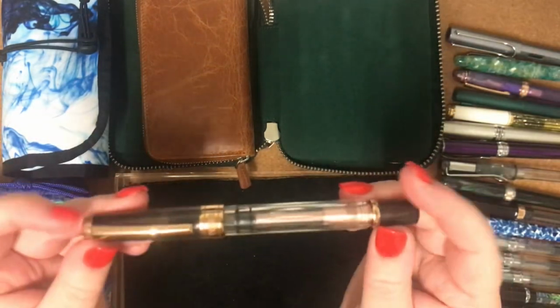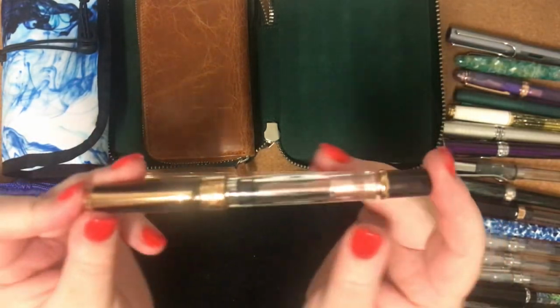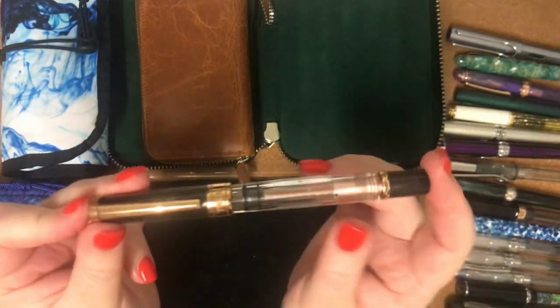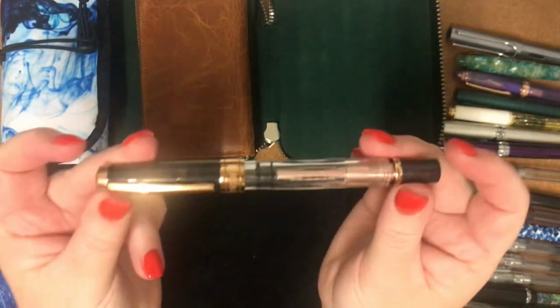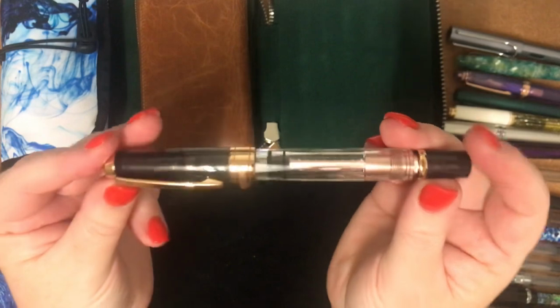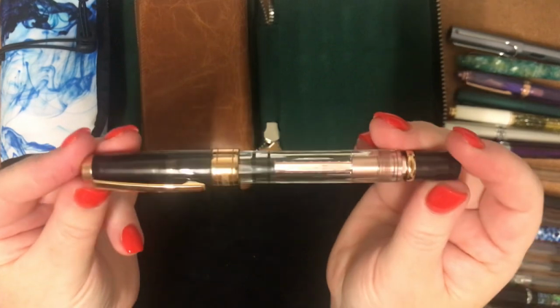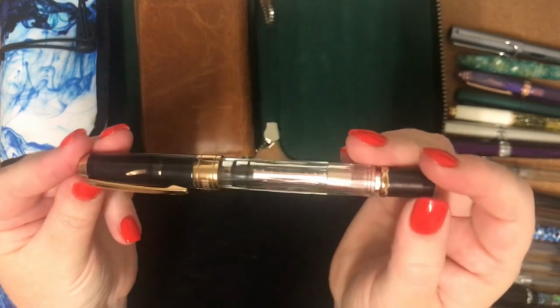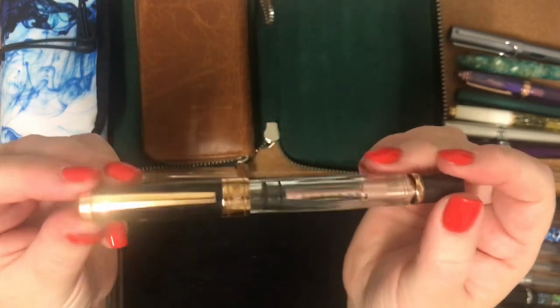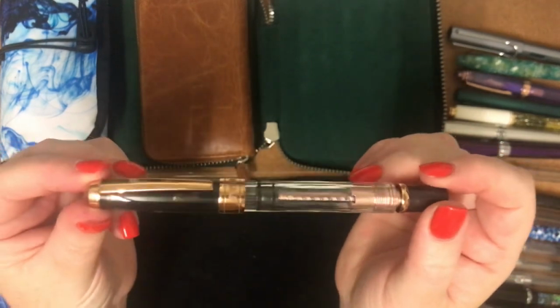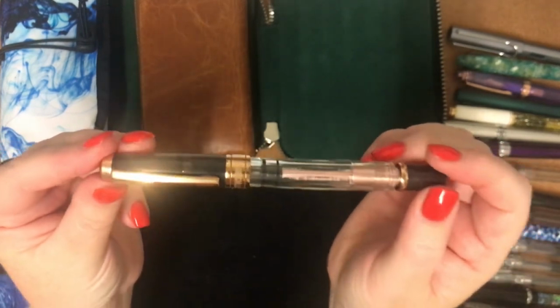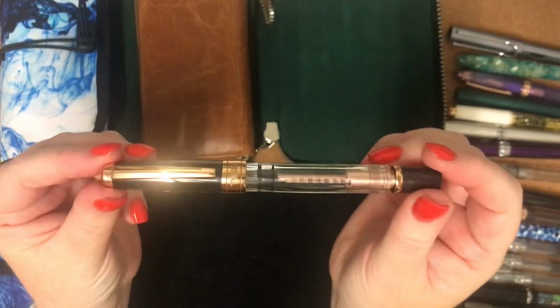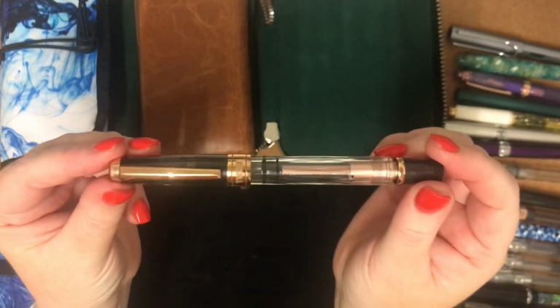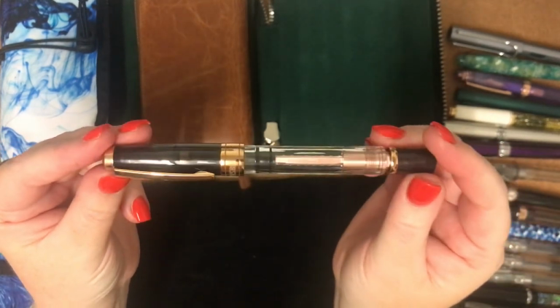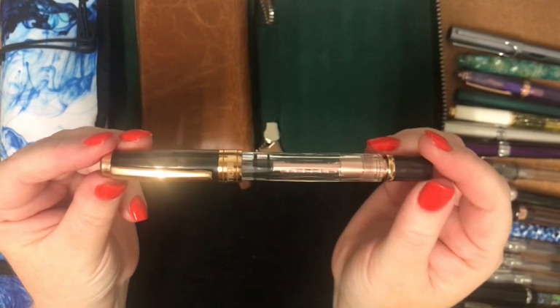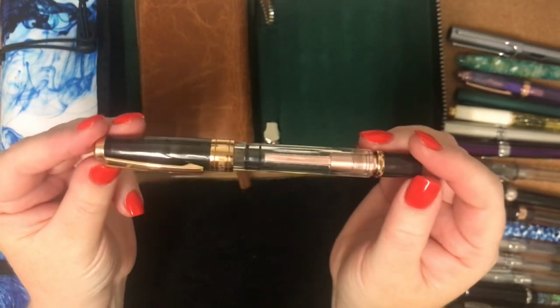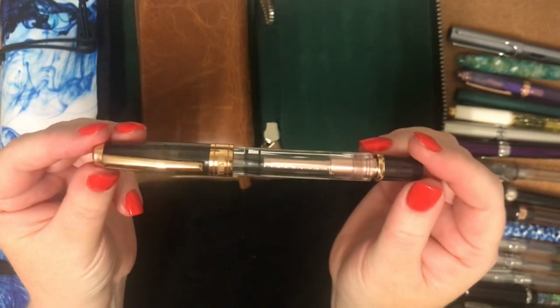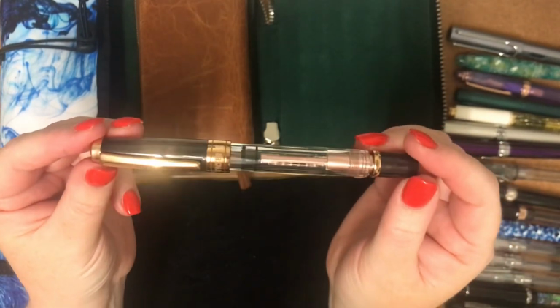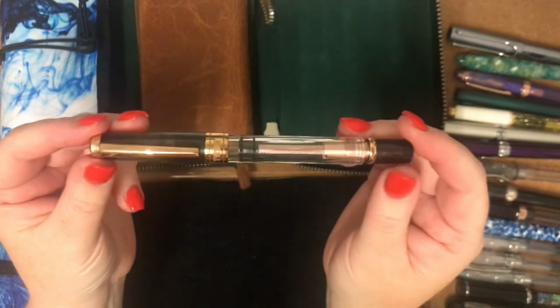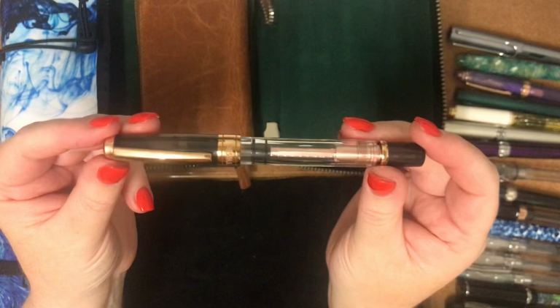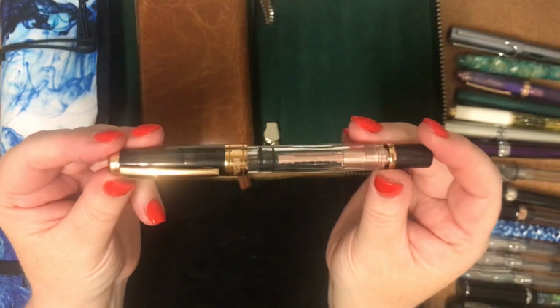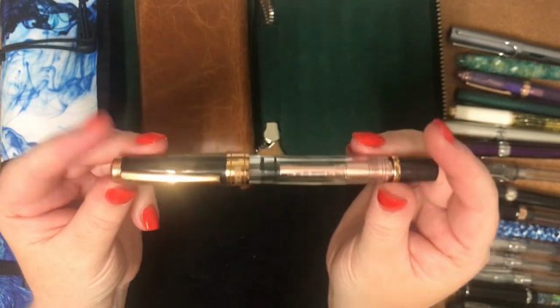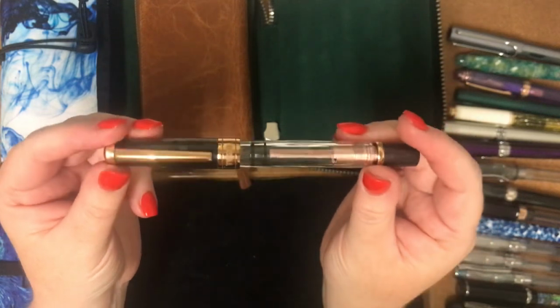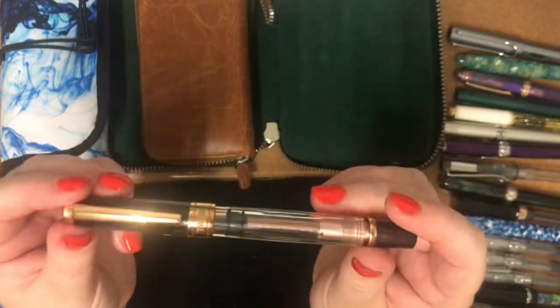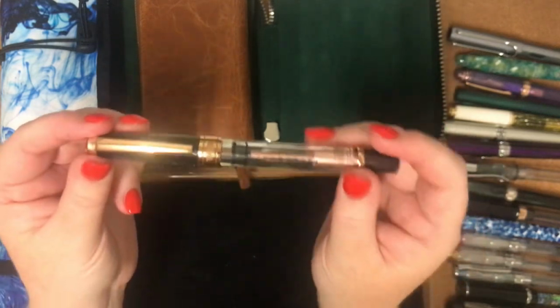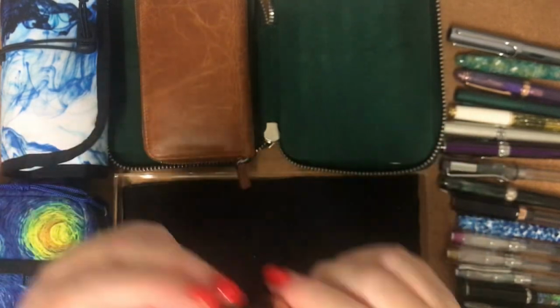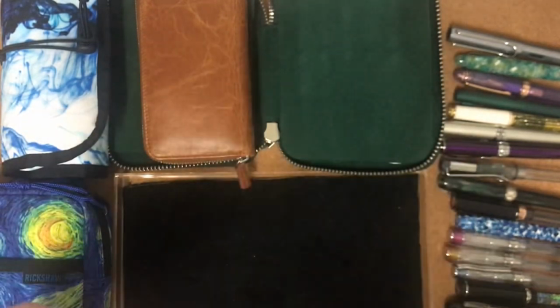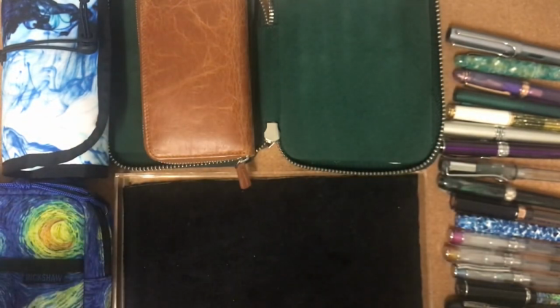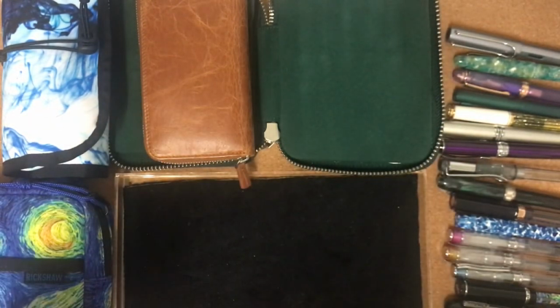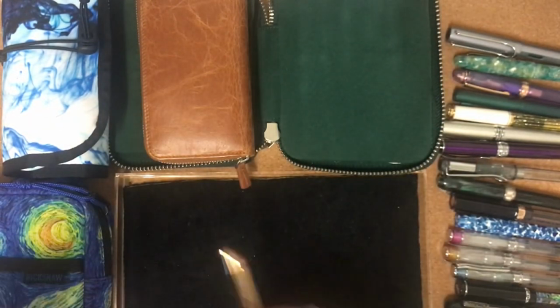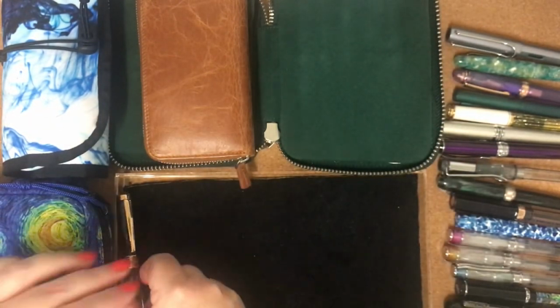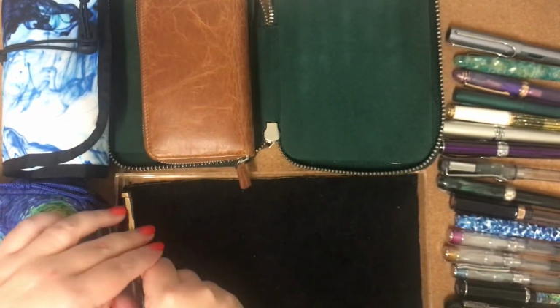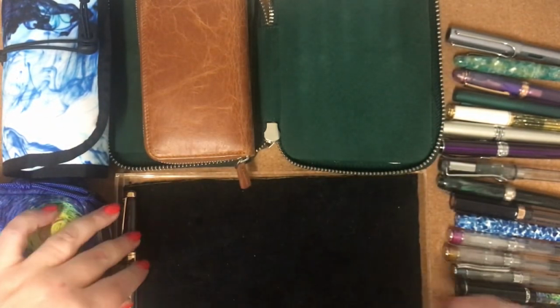The next one I have is my TWSBI Diamond 580 in Smoke and Rose Gold. I love this — it writes really well. So that's all those ones.